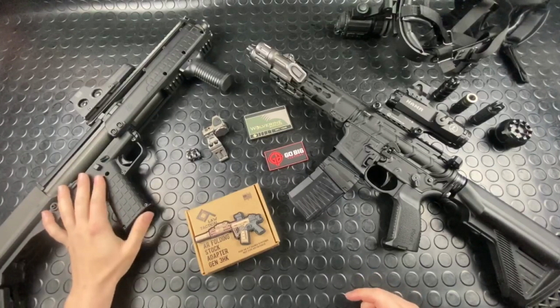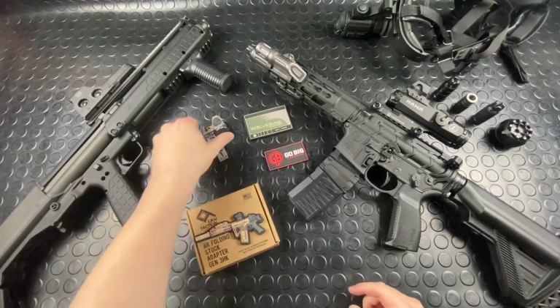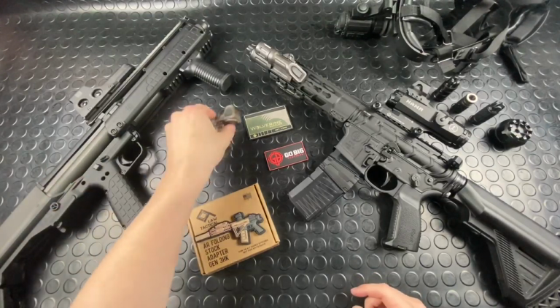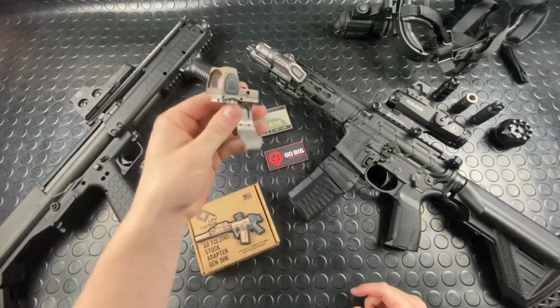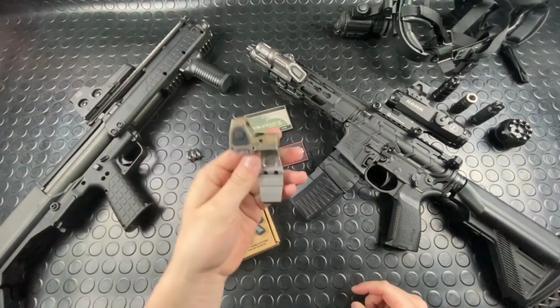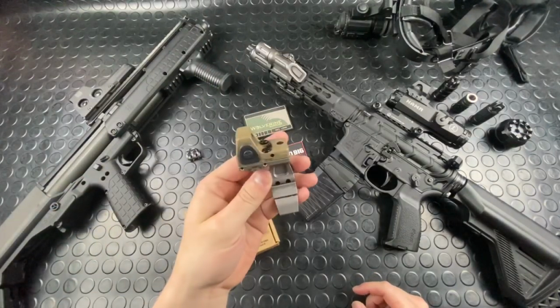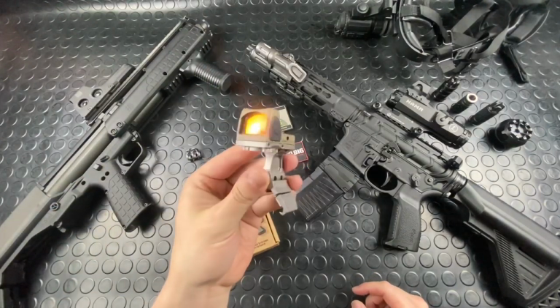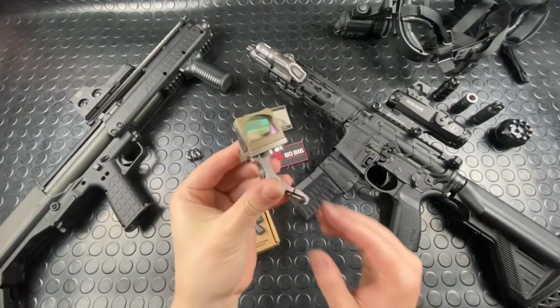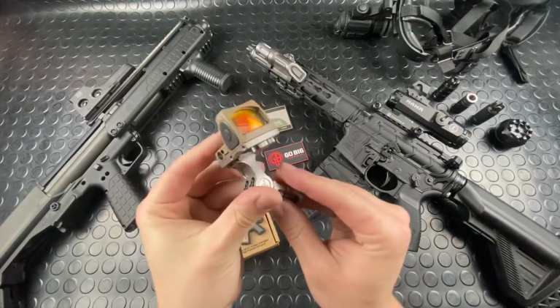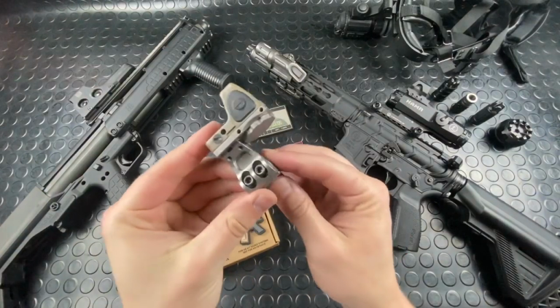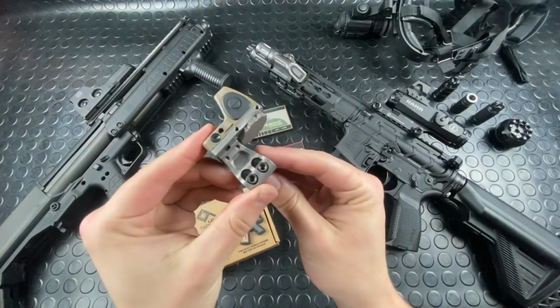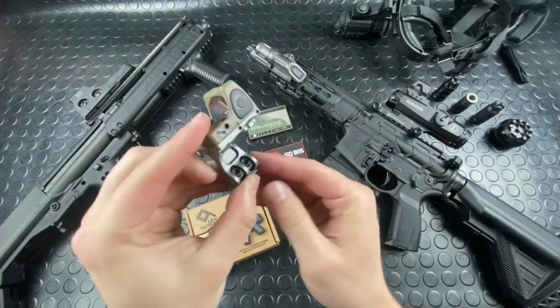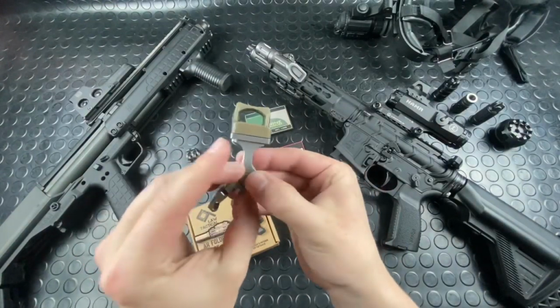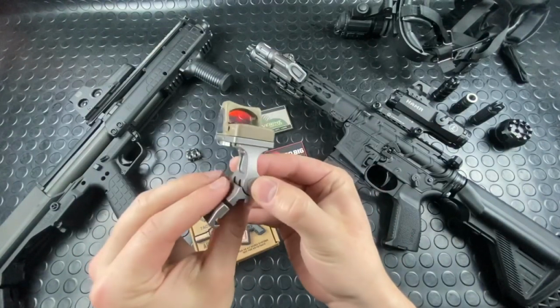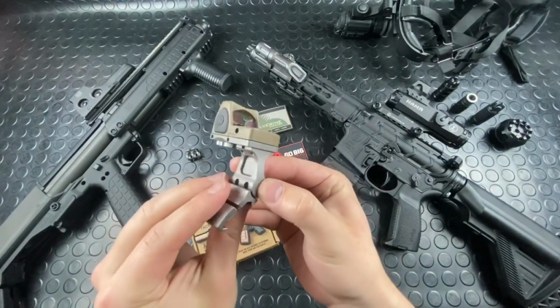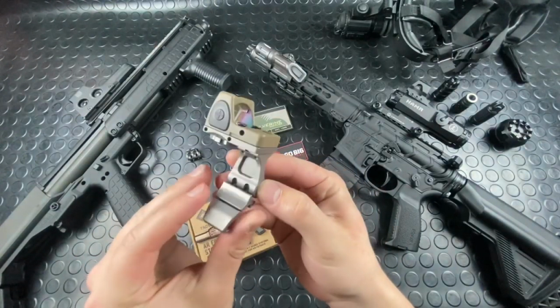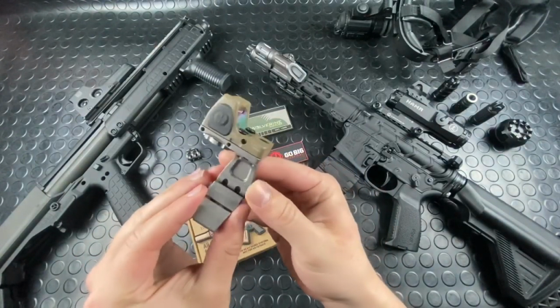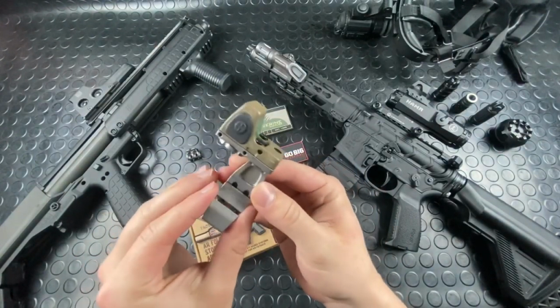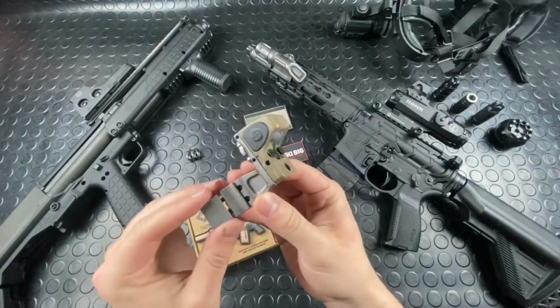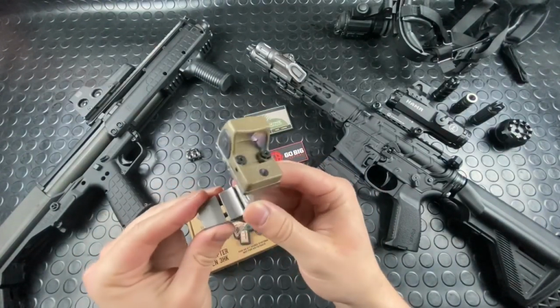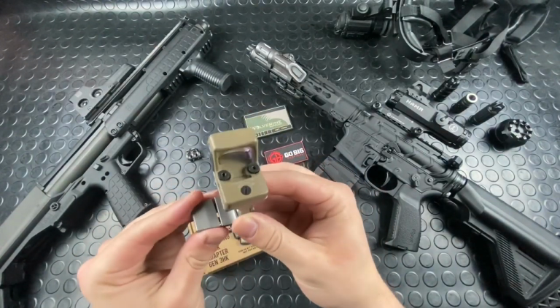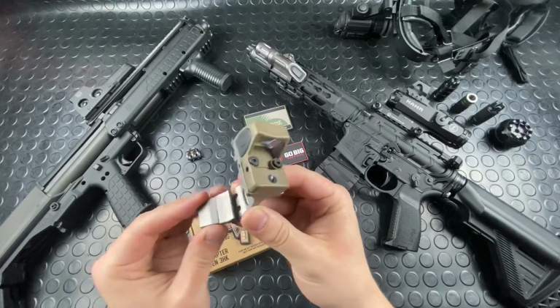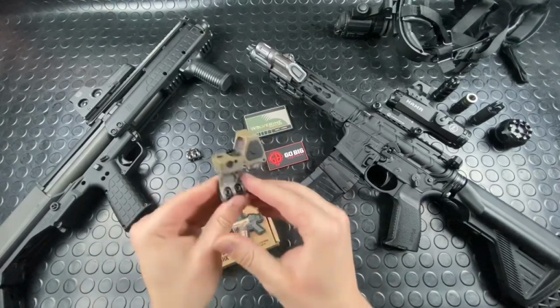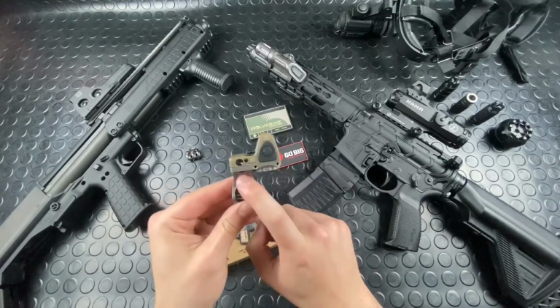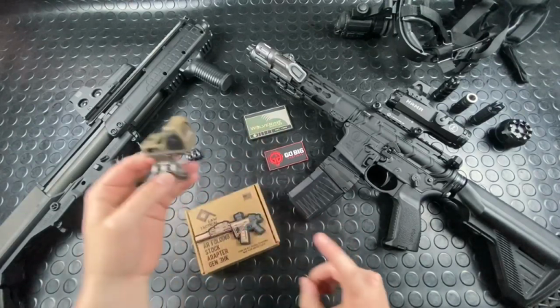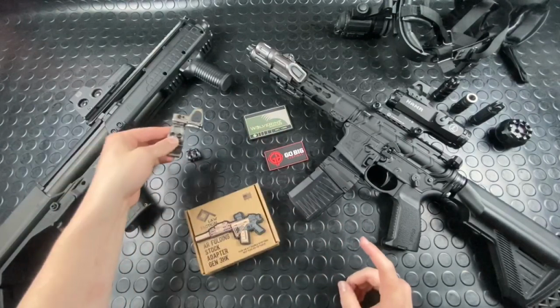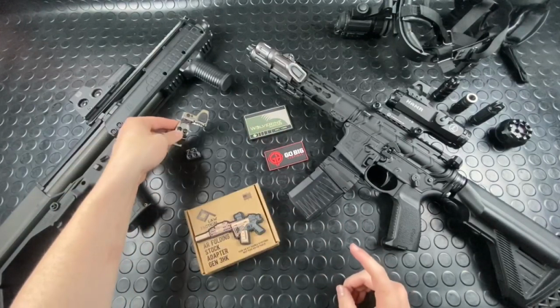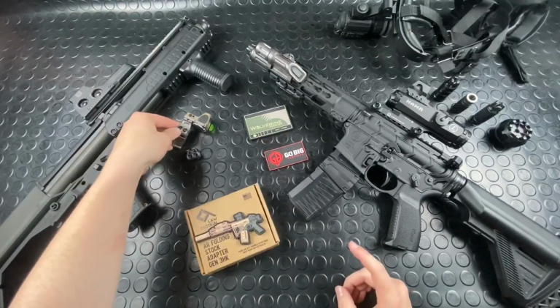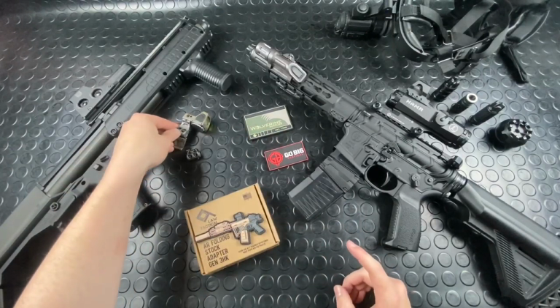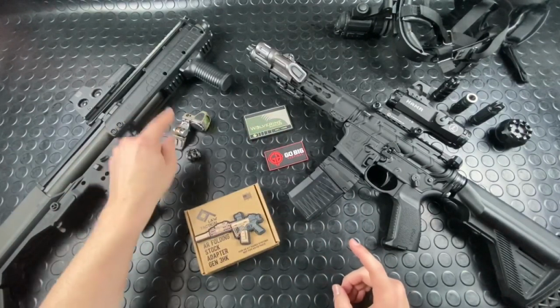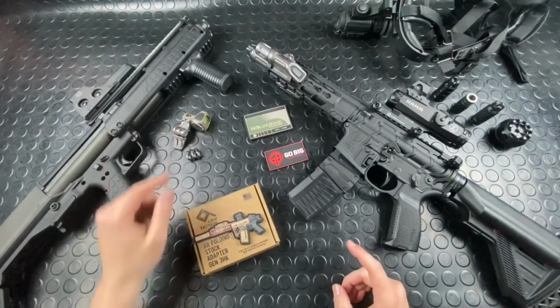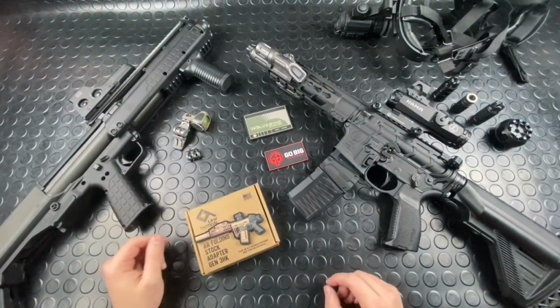Last week's gun gear — the video just went up yesterday — was this little guy by Valhalla Tactical, the Rook: adjustable modular offset mount, made of titanium. Not cheap, but really, really cool system.